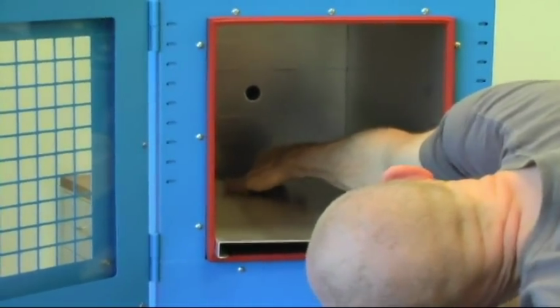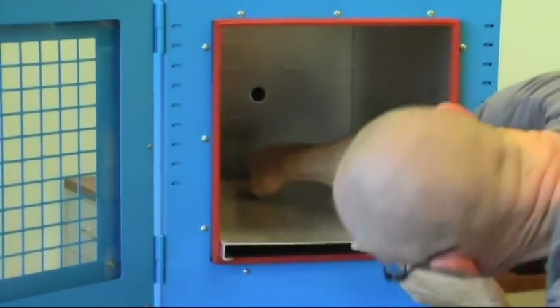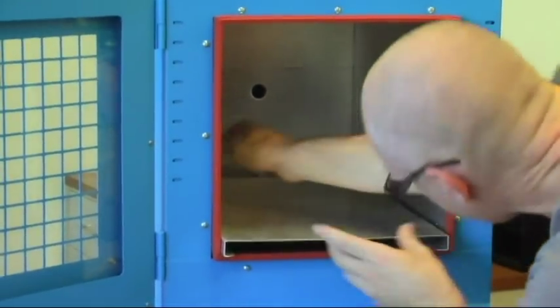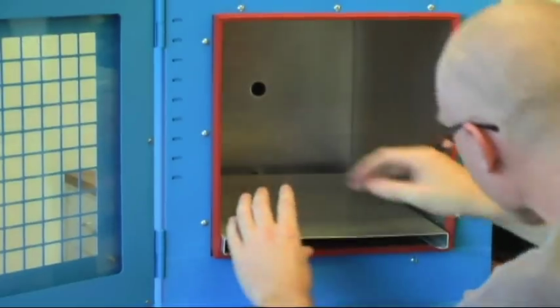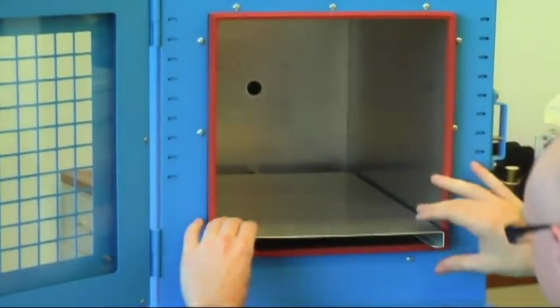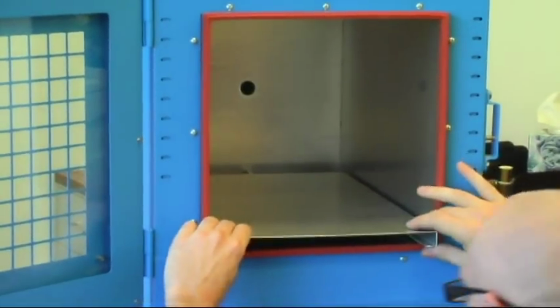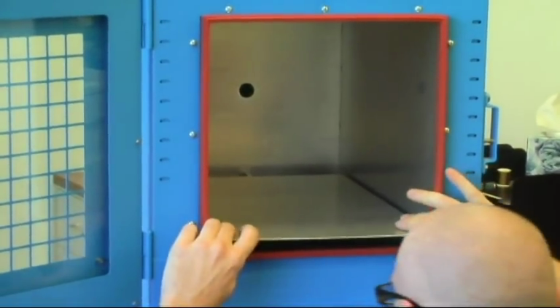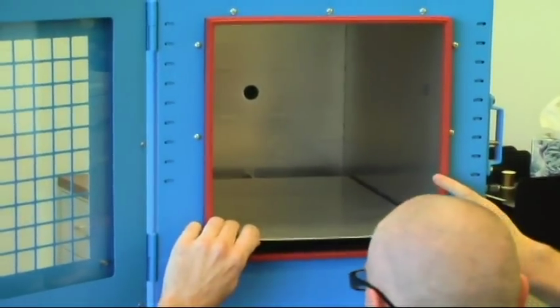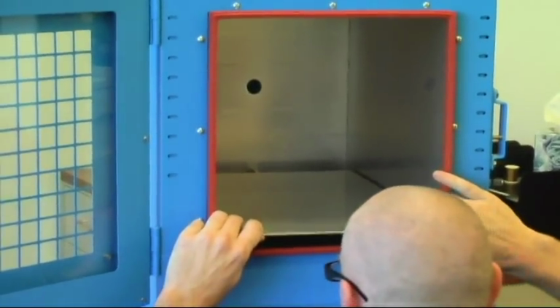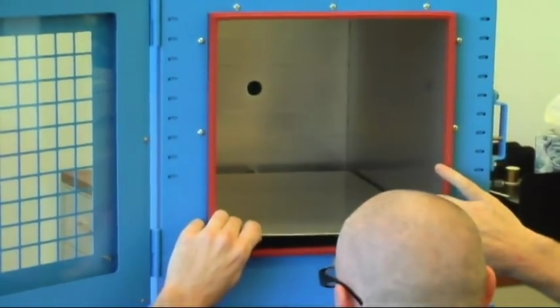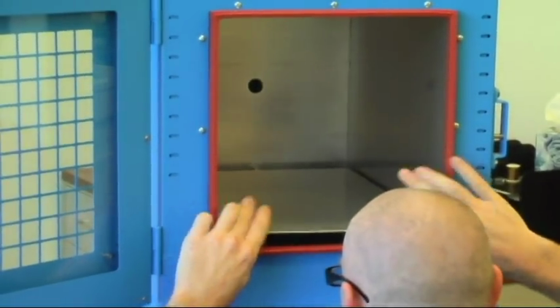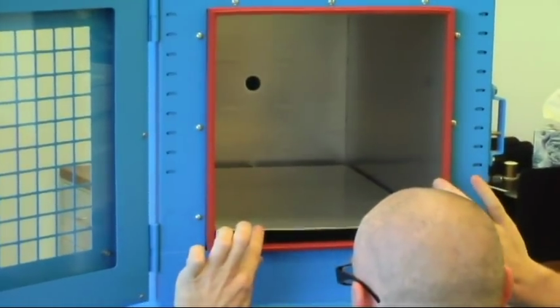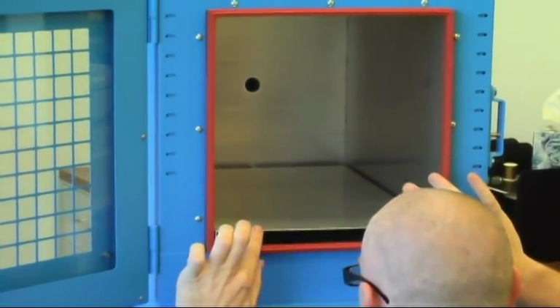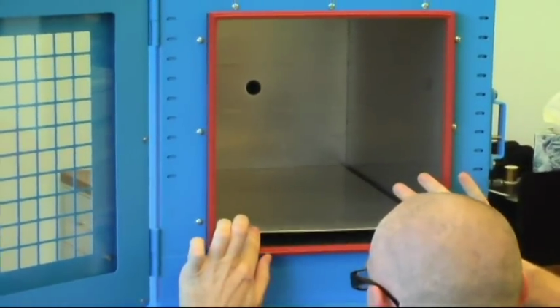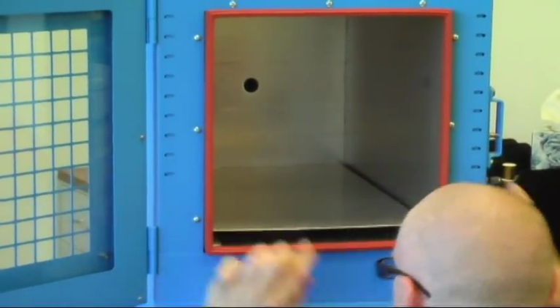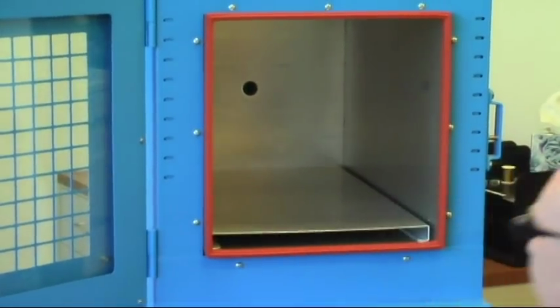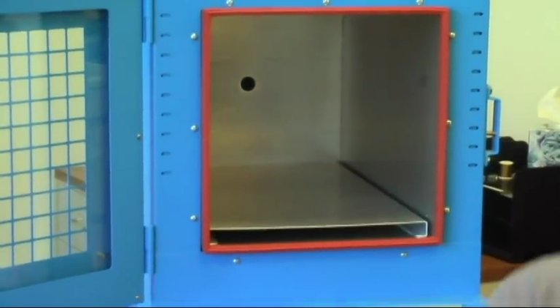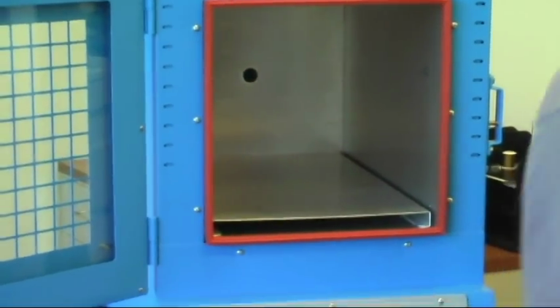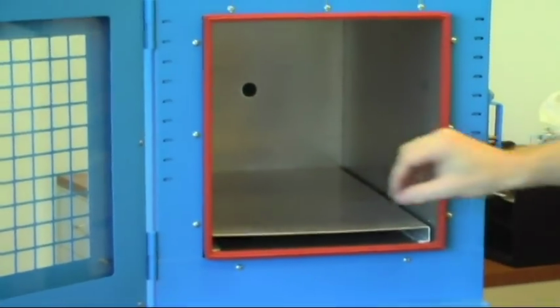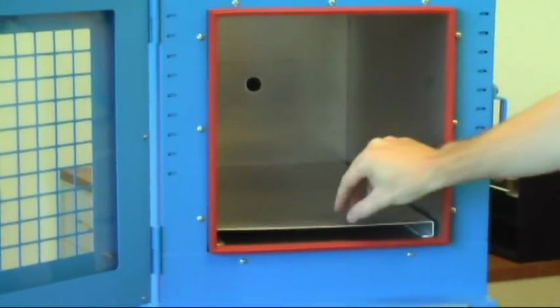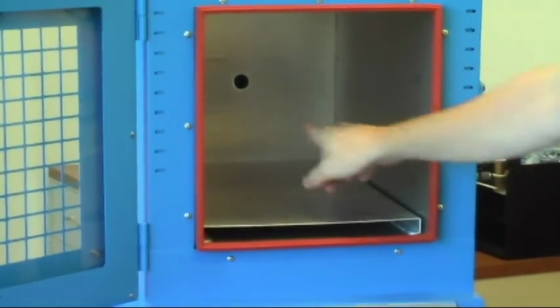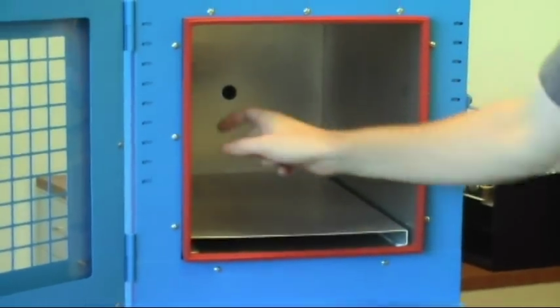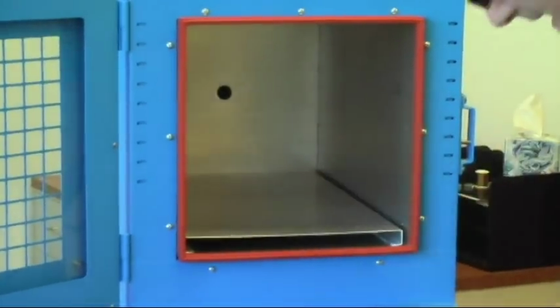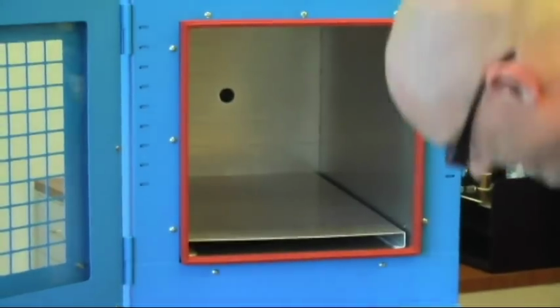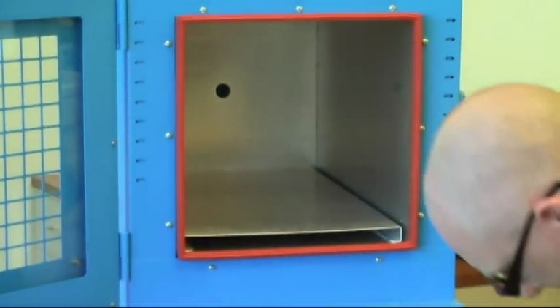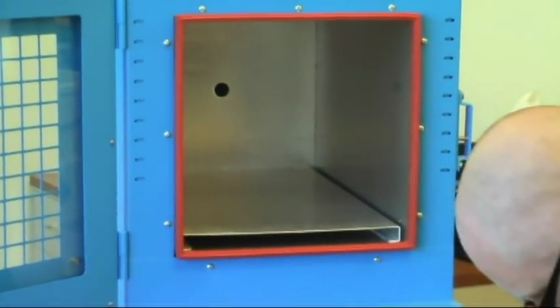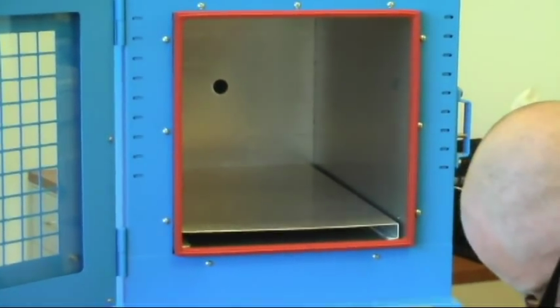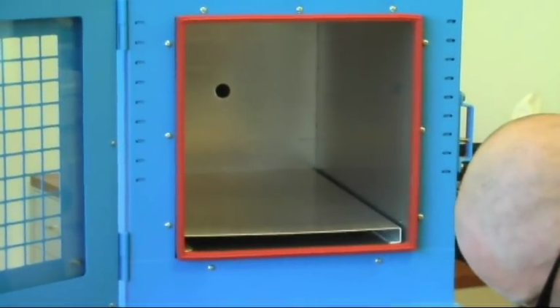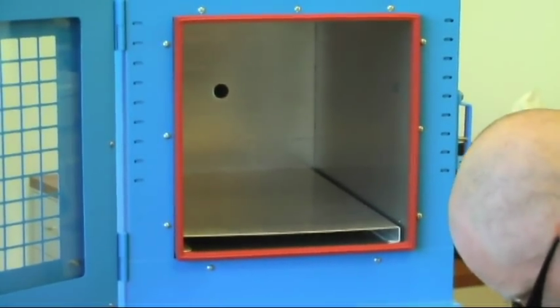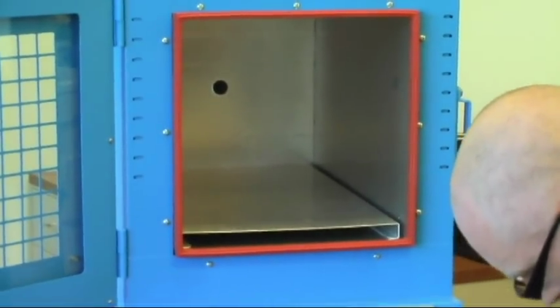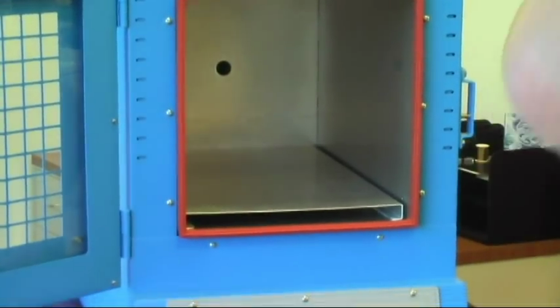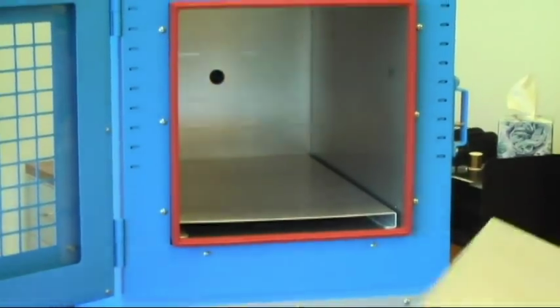Sometimes it's easy, sometimes it's not. There we go — it slides right in. It detaches. We have two more shelves.